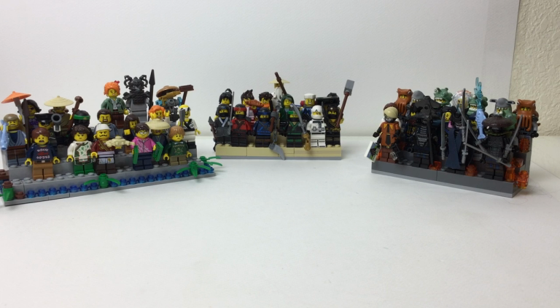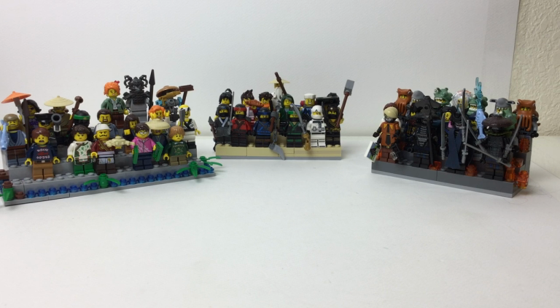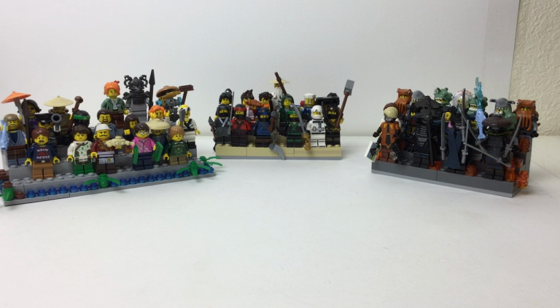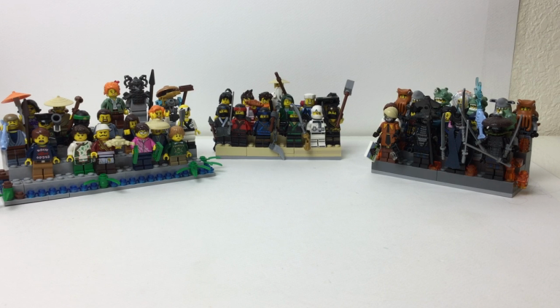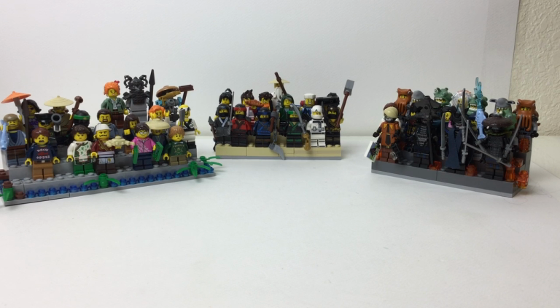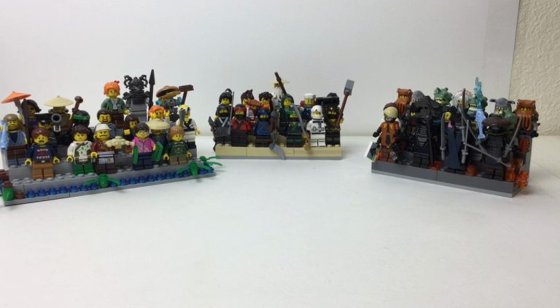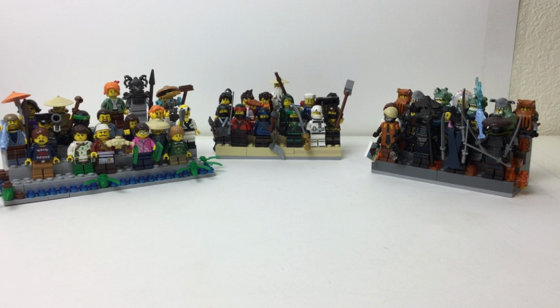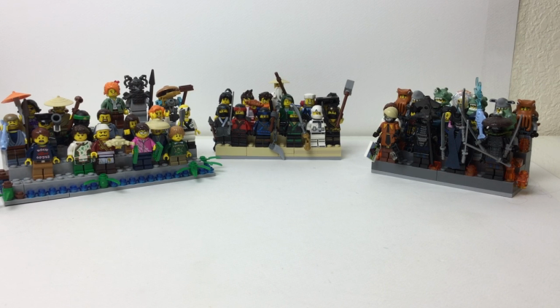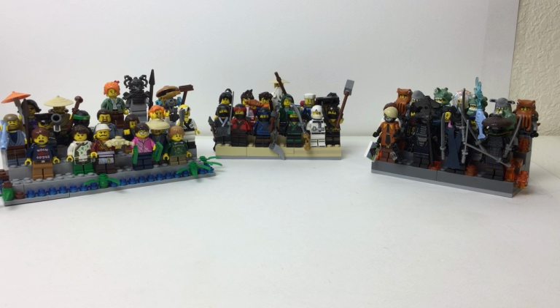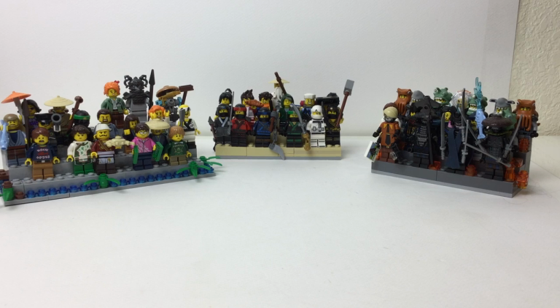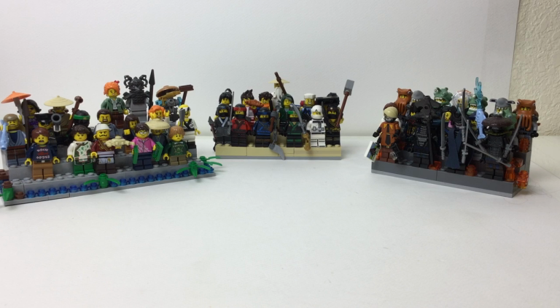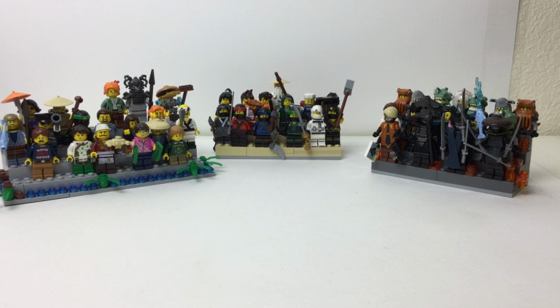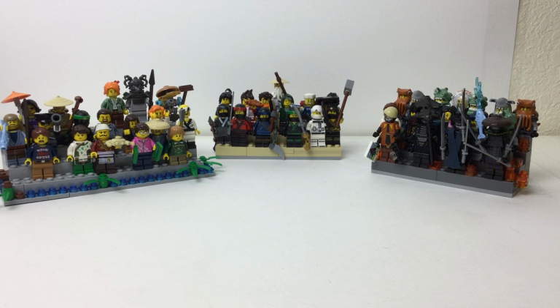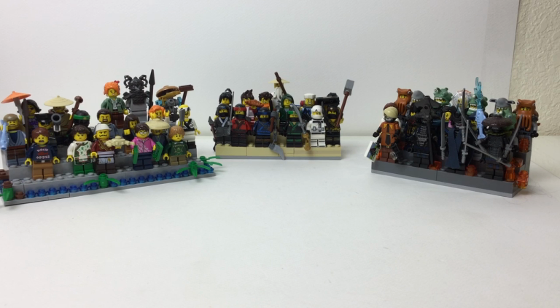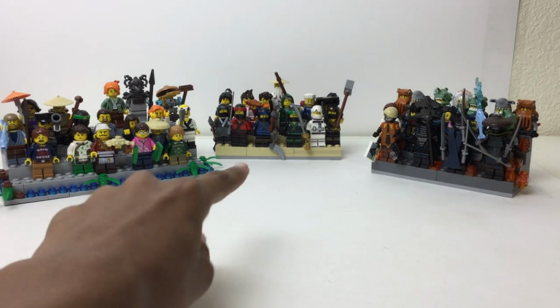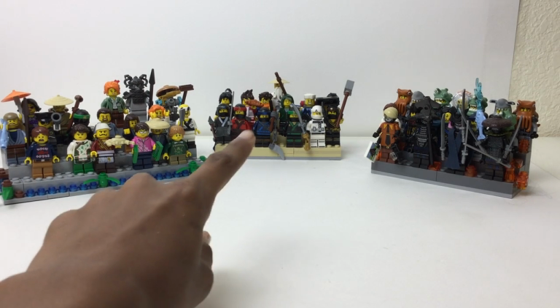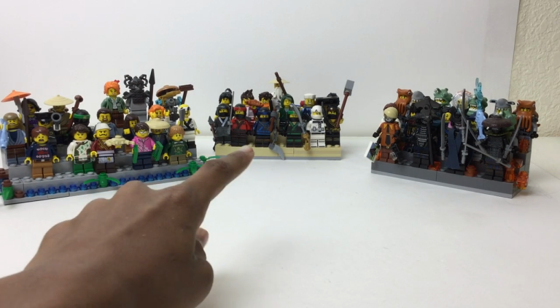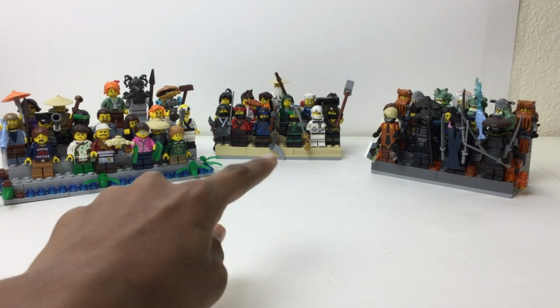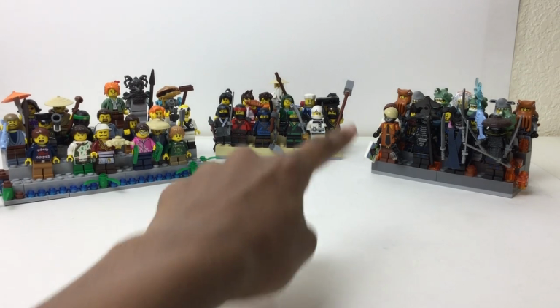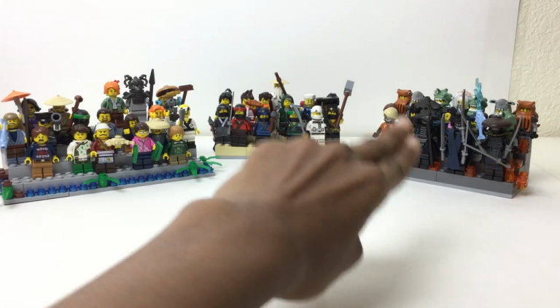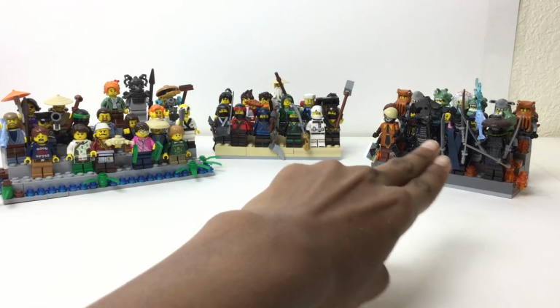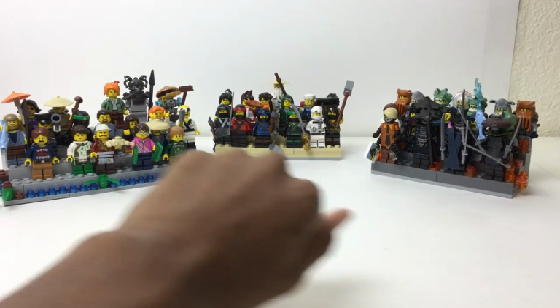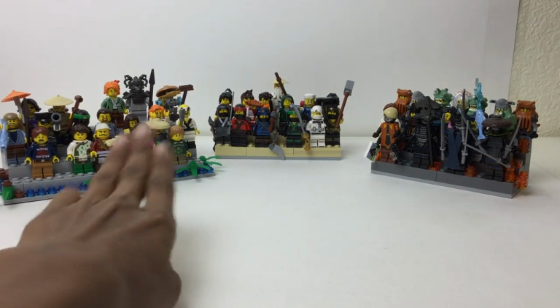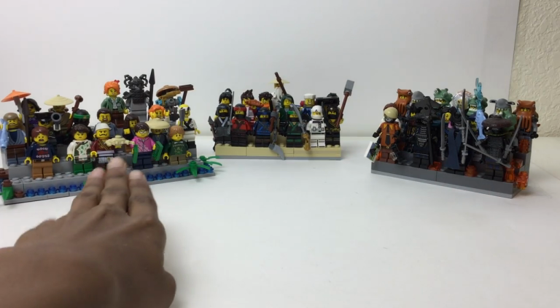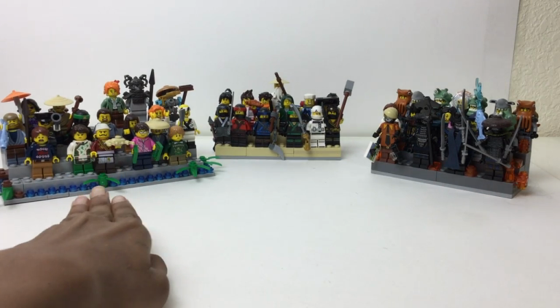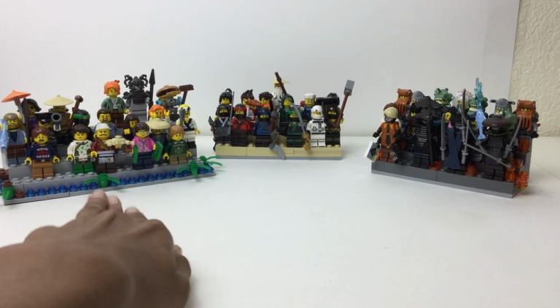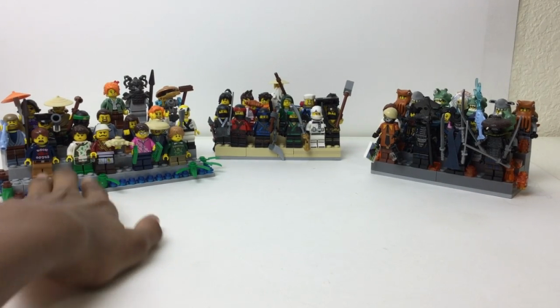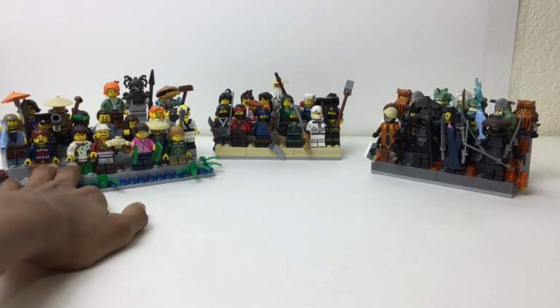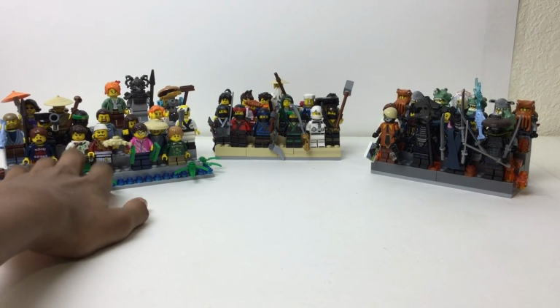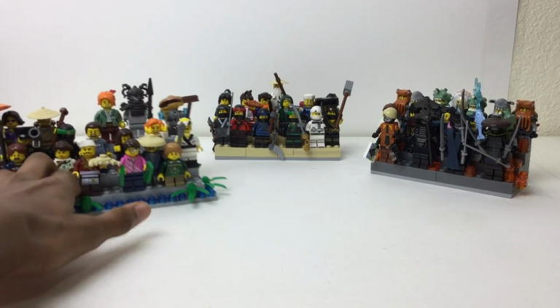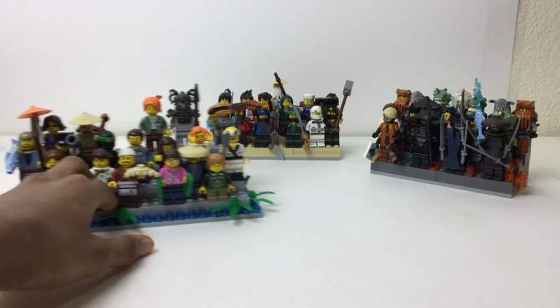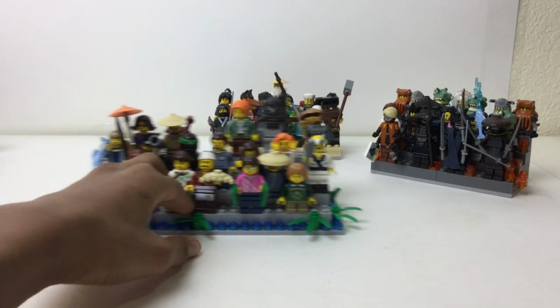Hello there everybody, Mbrix here with three minifigure stands from the Lego Ninjago movie. In the middle I got the kind of ninja force, then I got the bad guys — Garmadon's force — and then I got the kind of civilians of Ninjago City, or the residents.